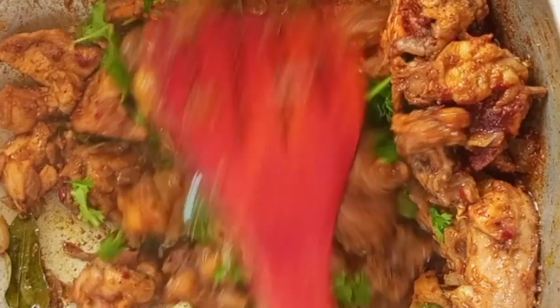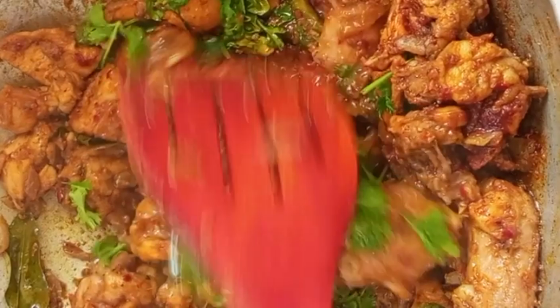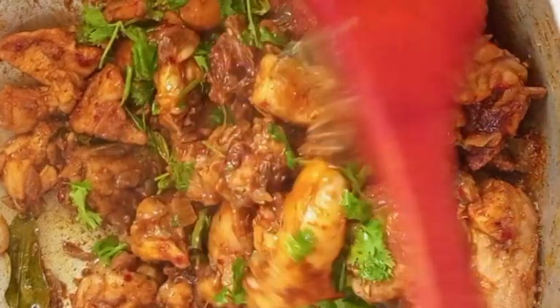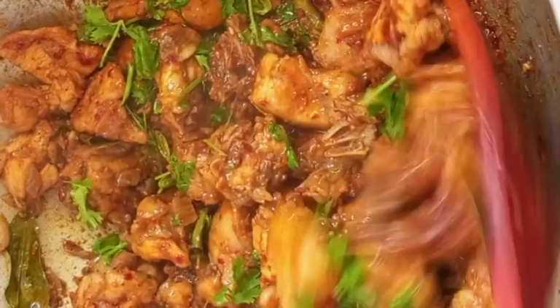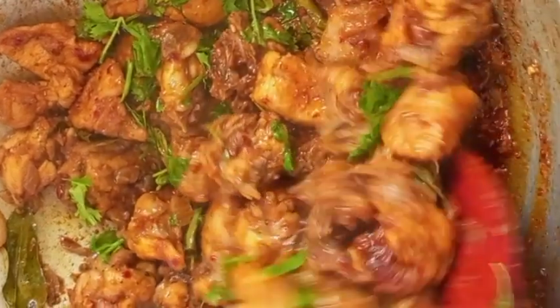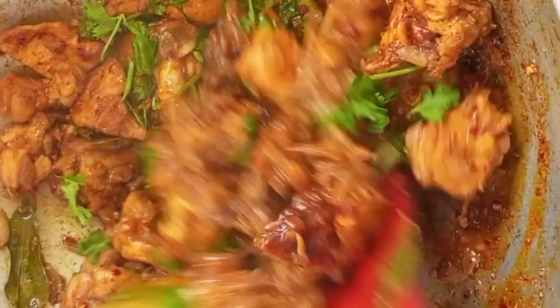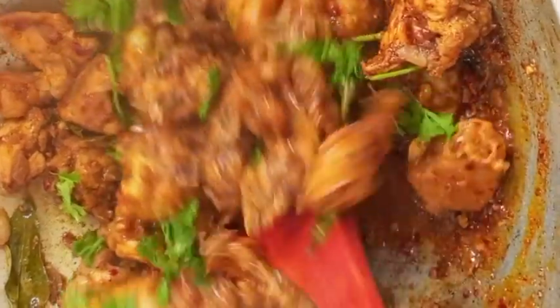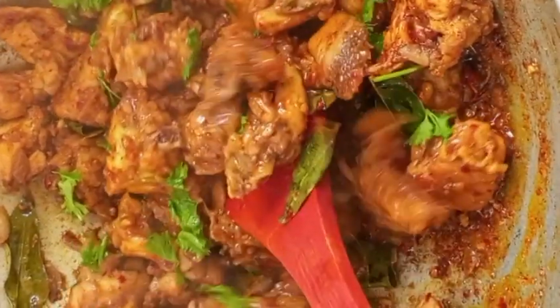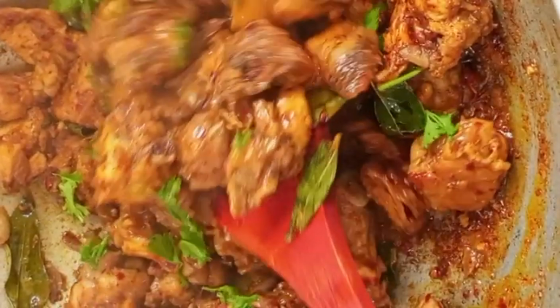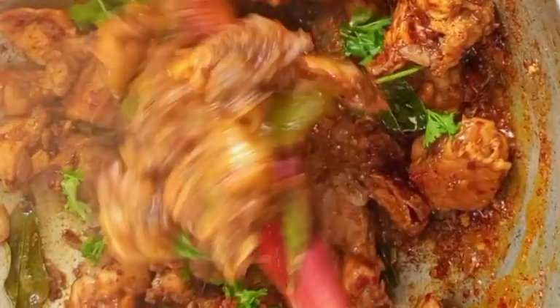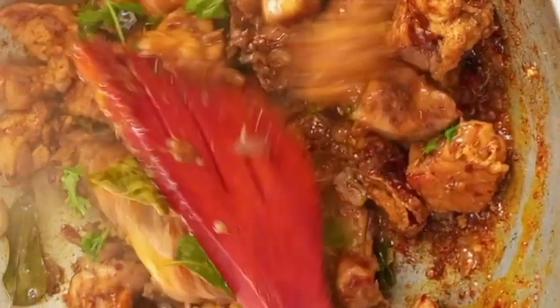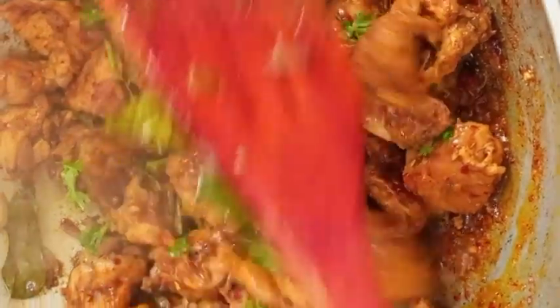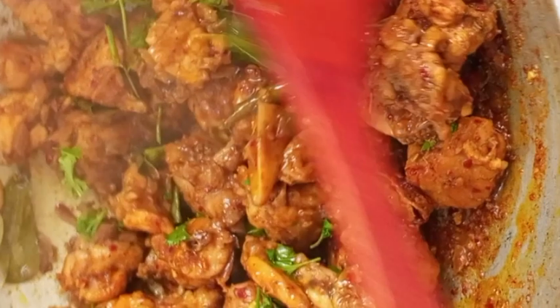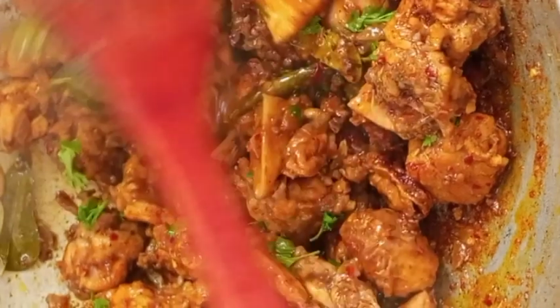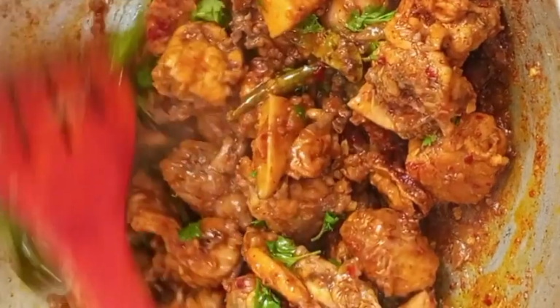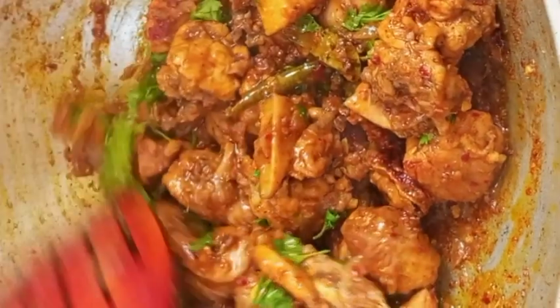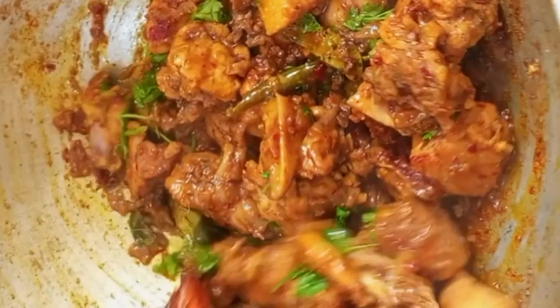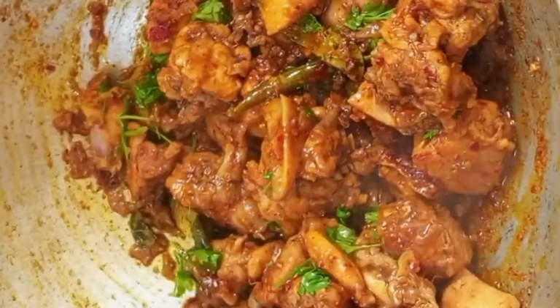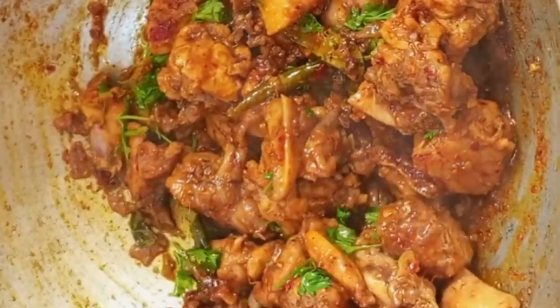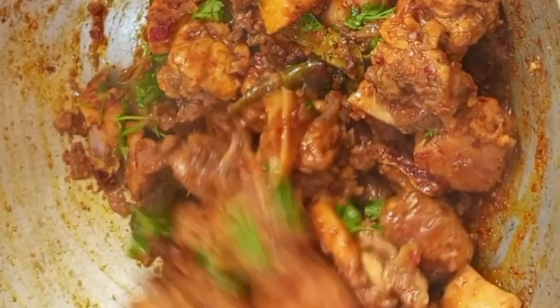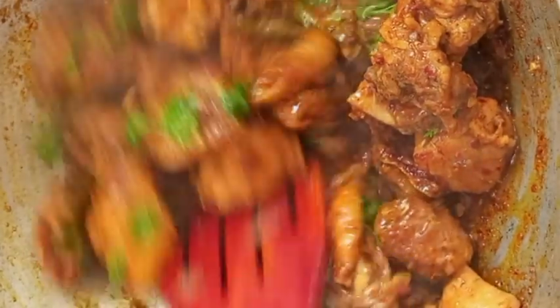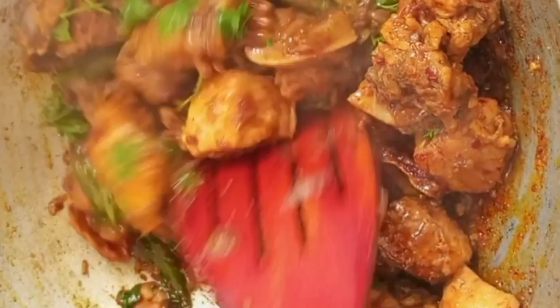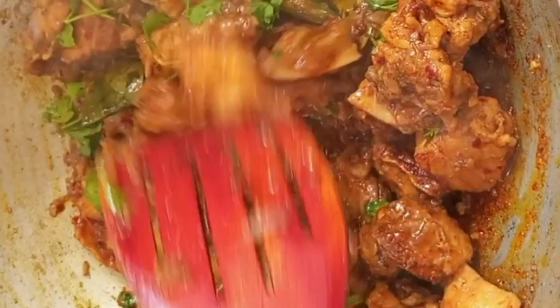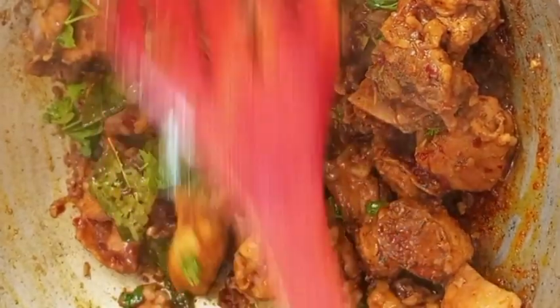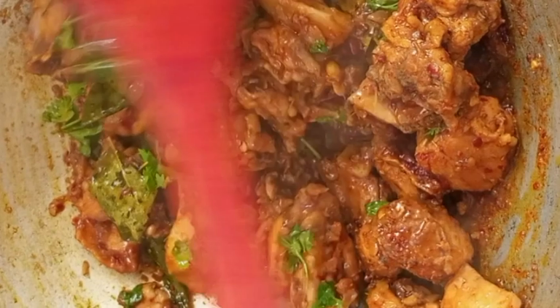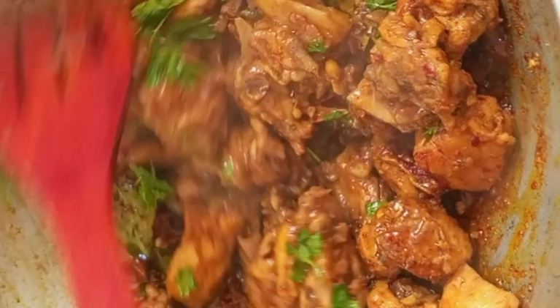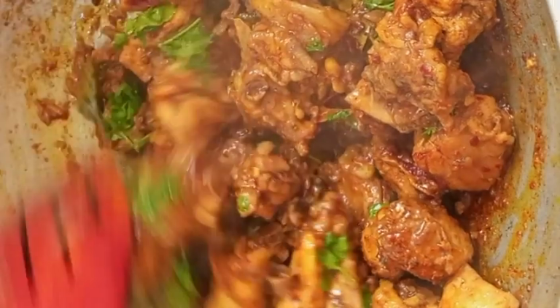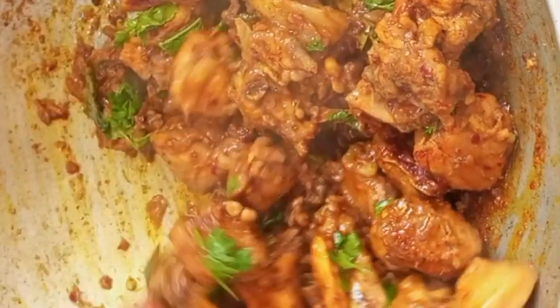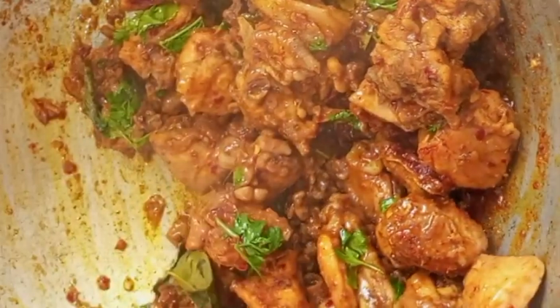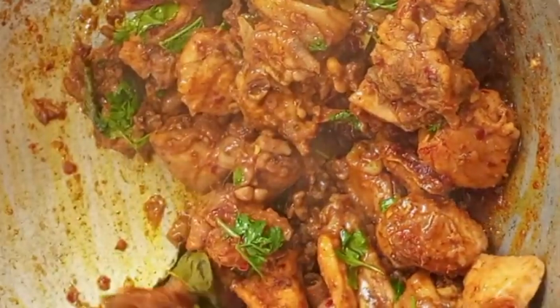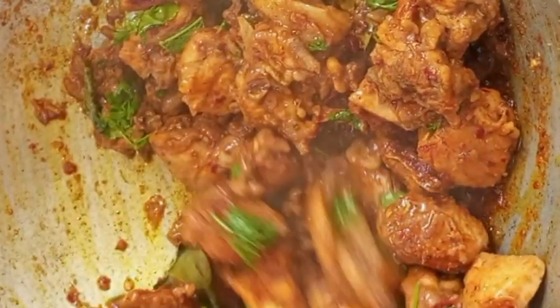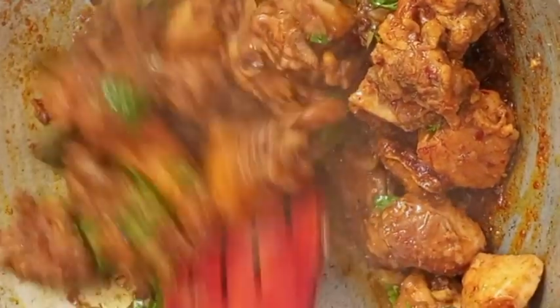Hello Food Makers! Welcome to OneTalakaCooks. This recipe is Chicken Fry. This recipe is a very simple and tasty recipe.